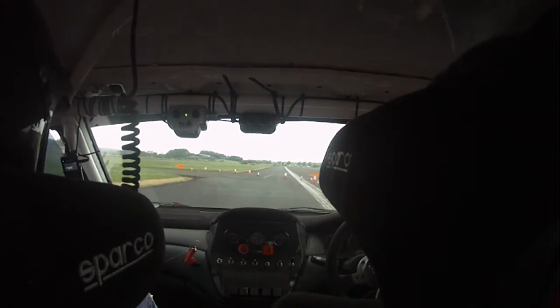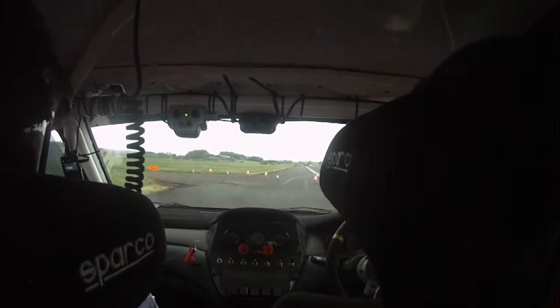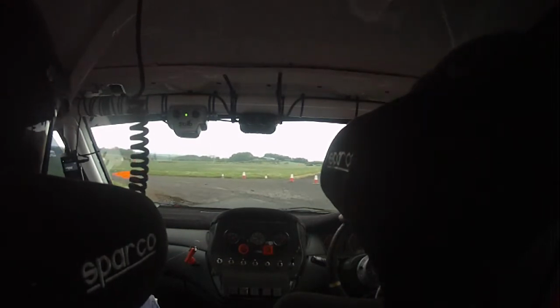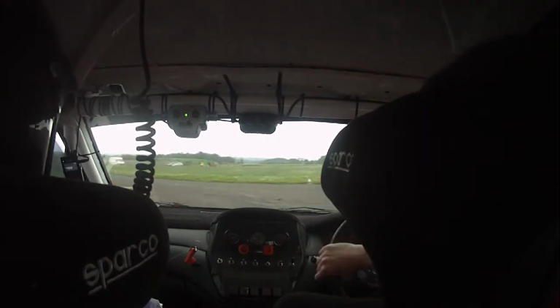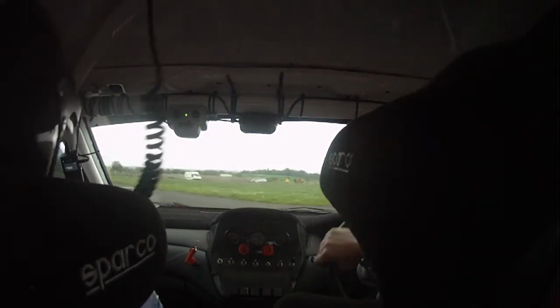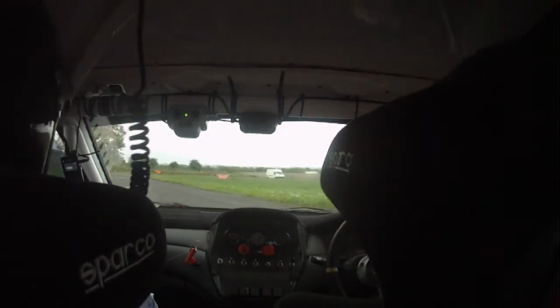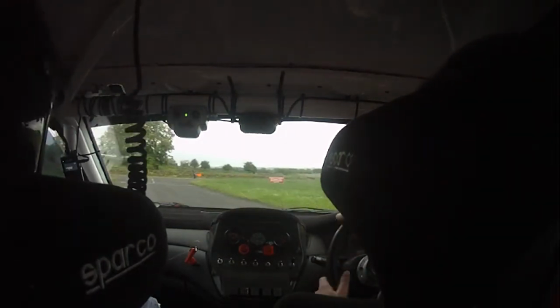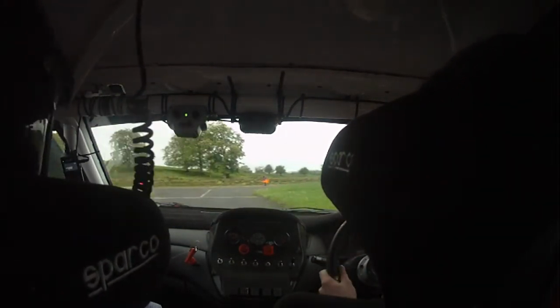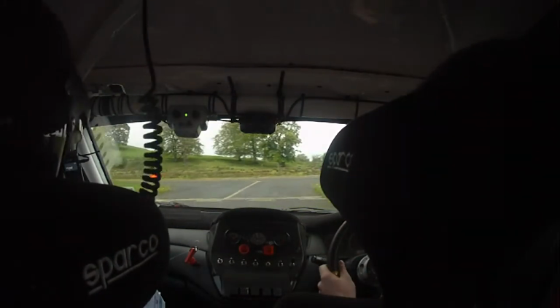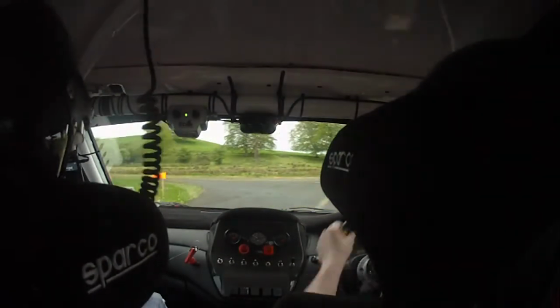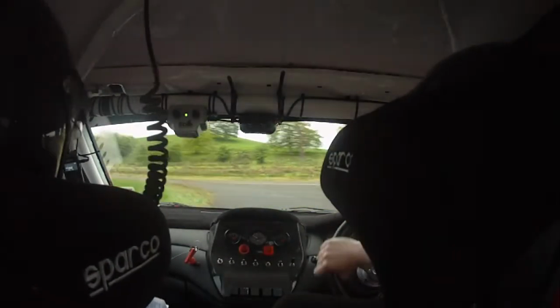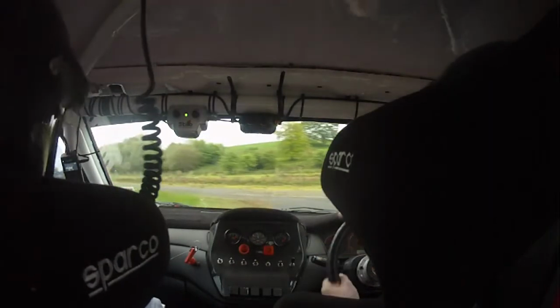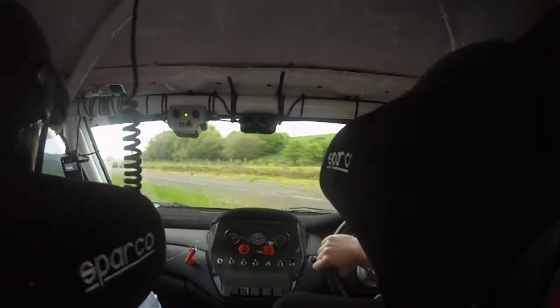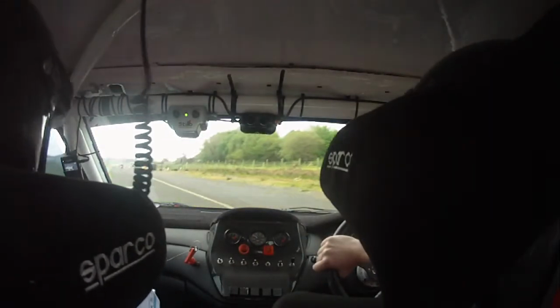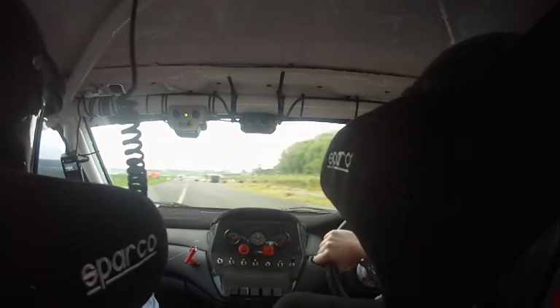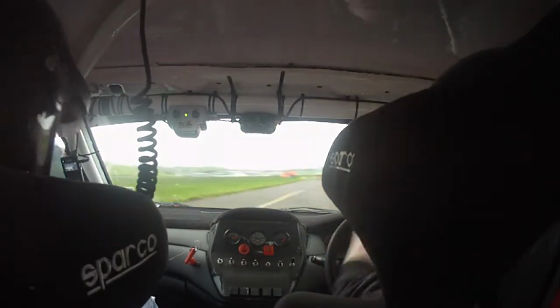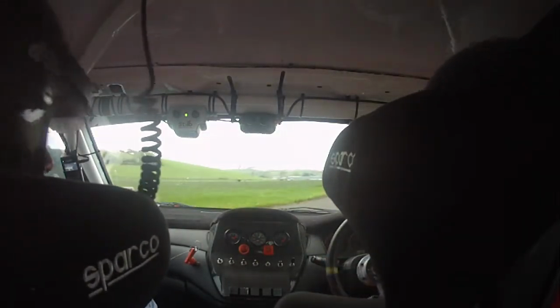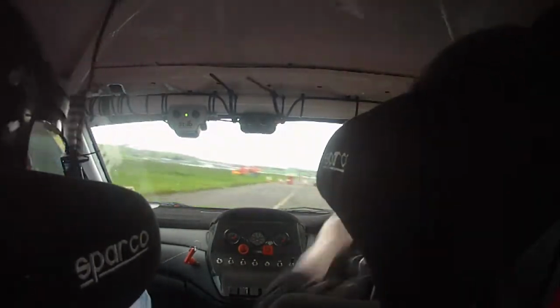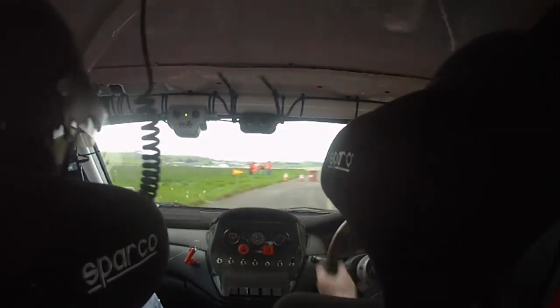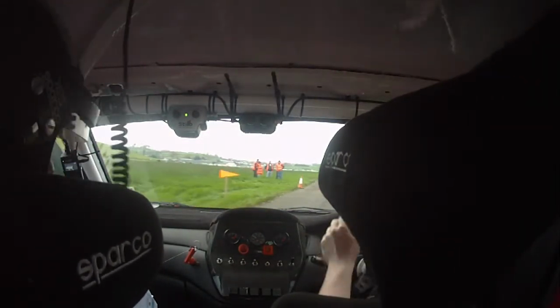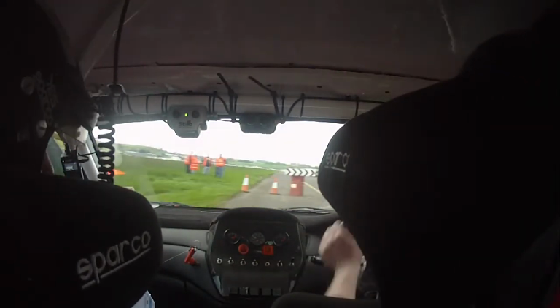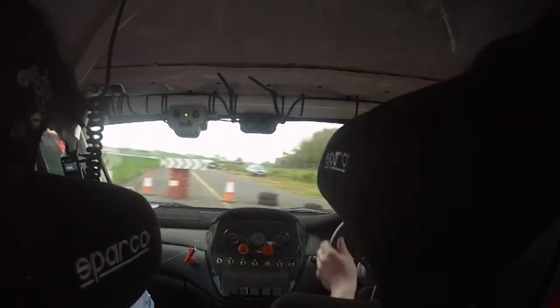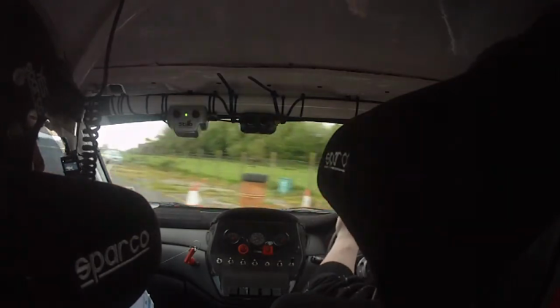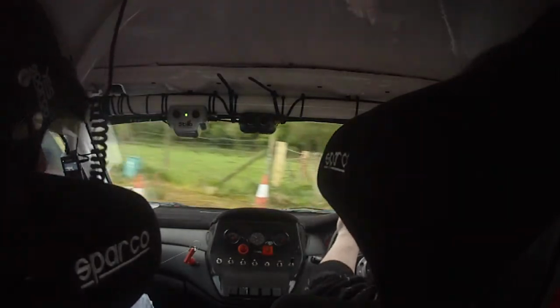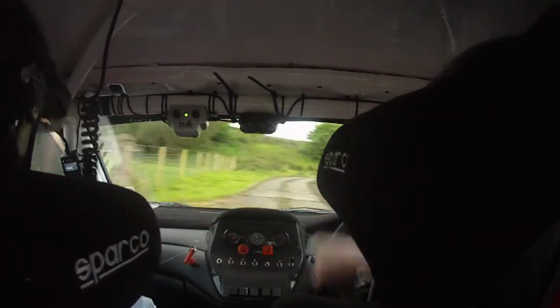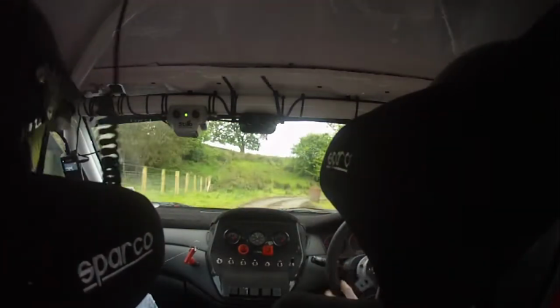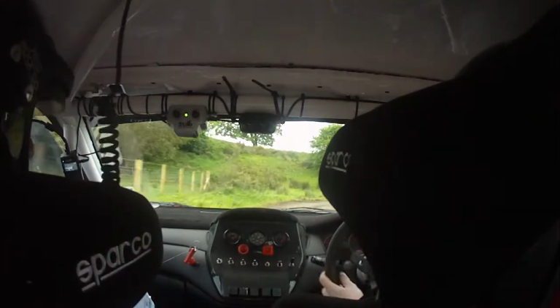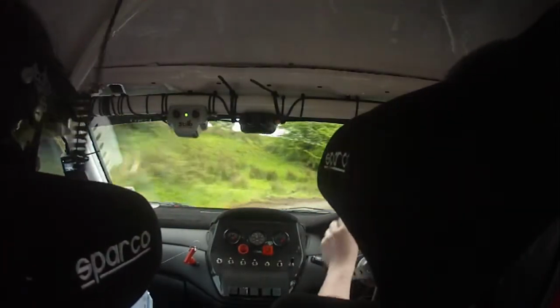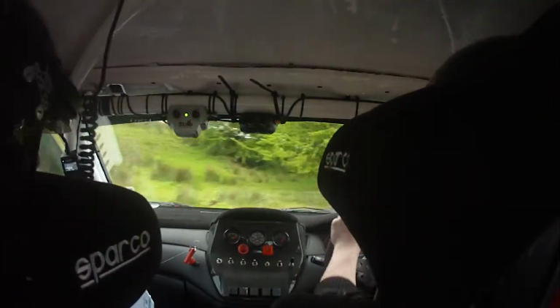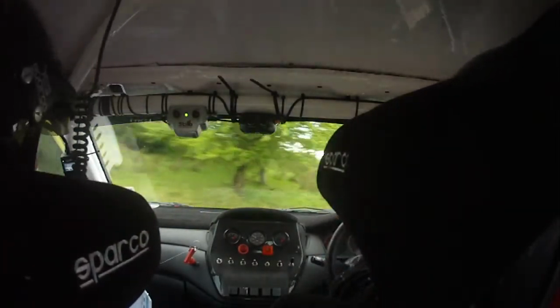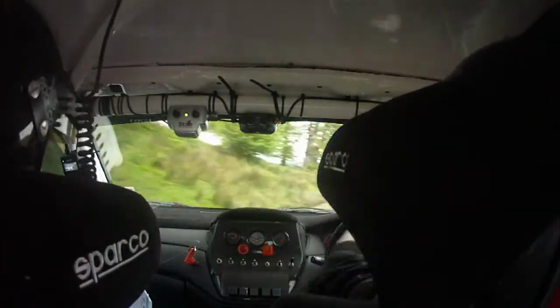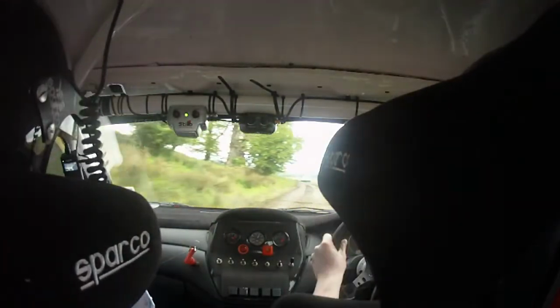Wait for now the gravel. Watch that puncher. Wait for it, wait for it. Square right here now again, nice and neat. Square right here again — don't cut it, don't cut it. Wait for it, that's it.